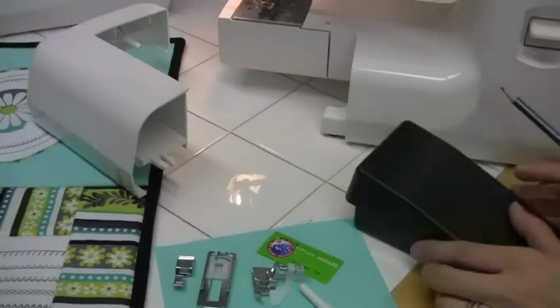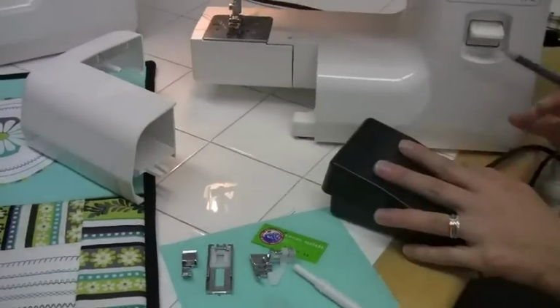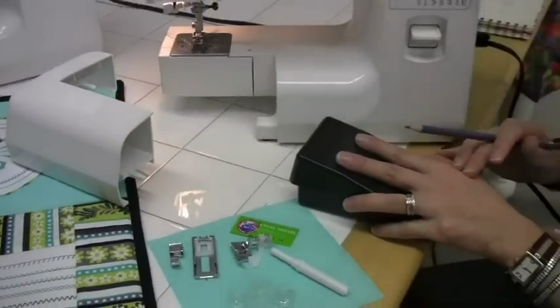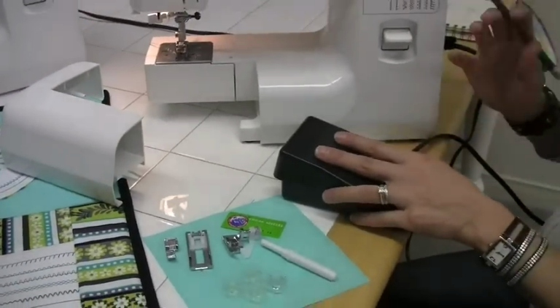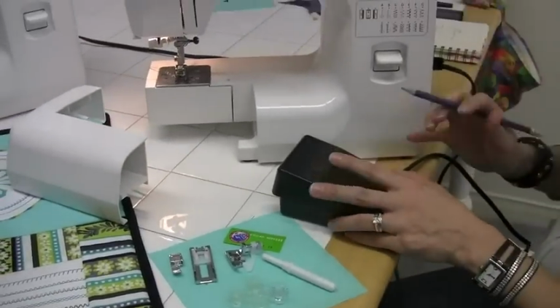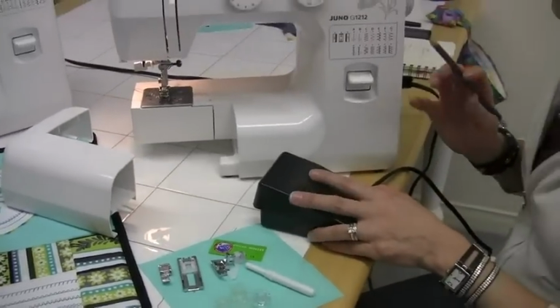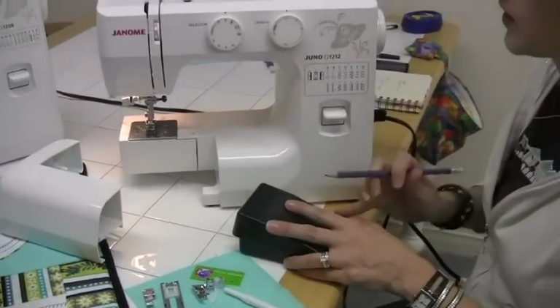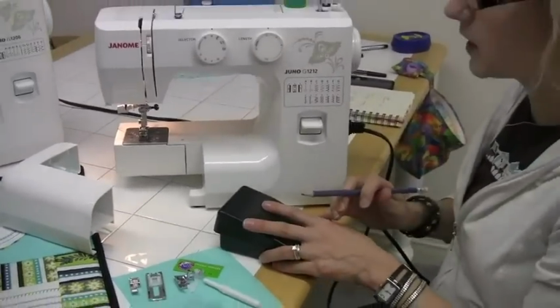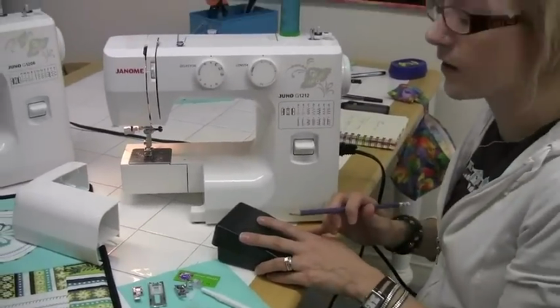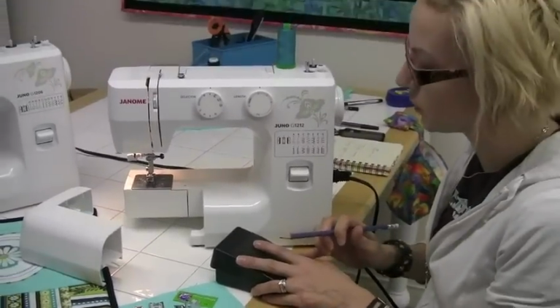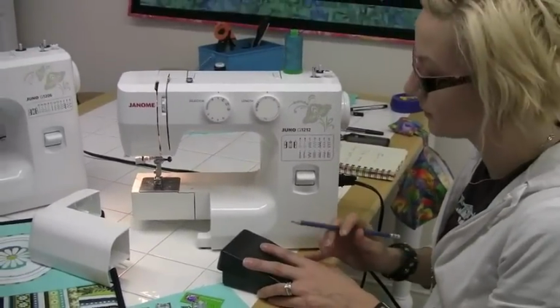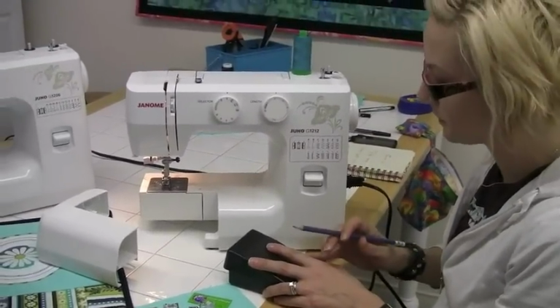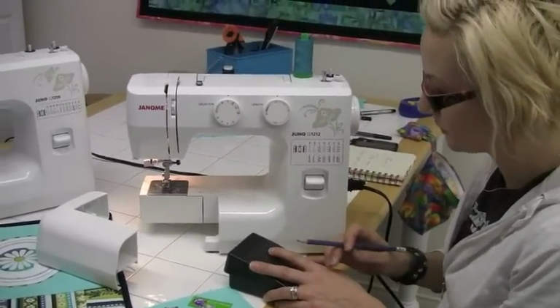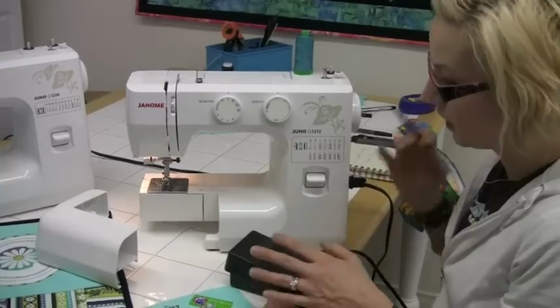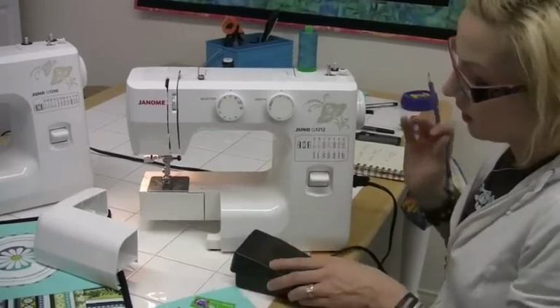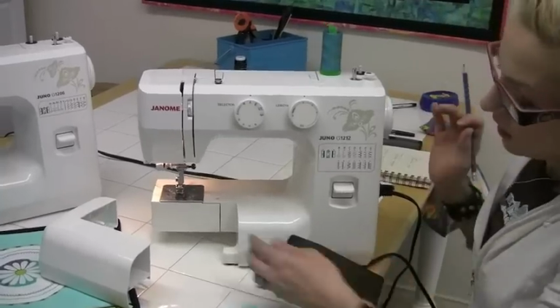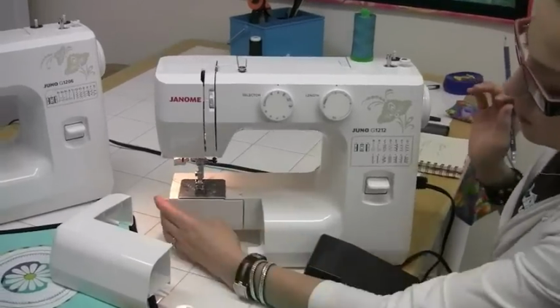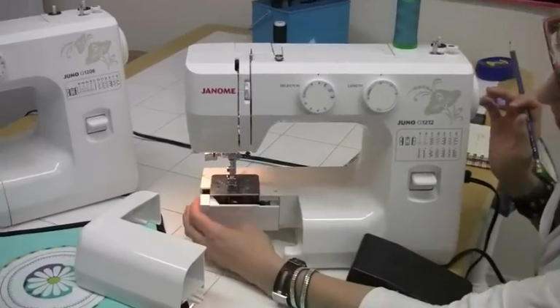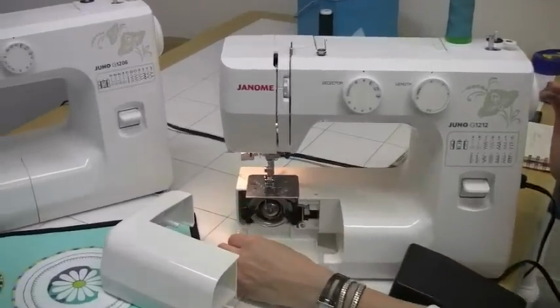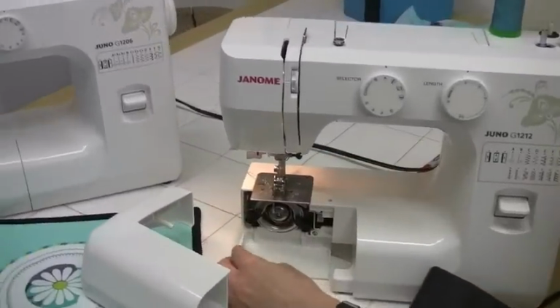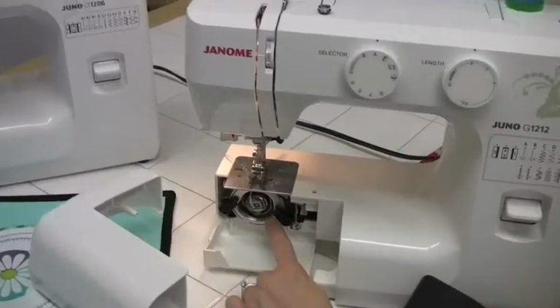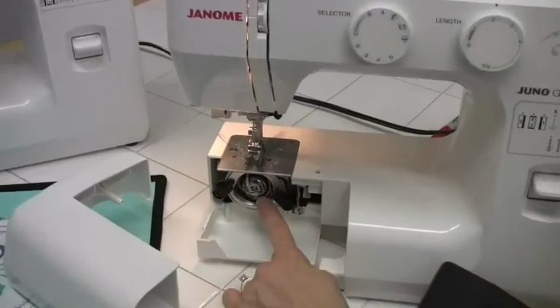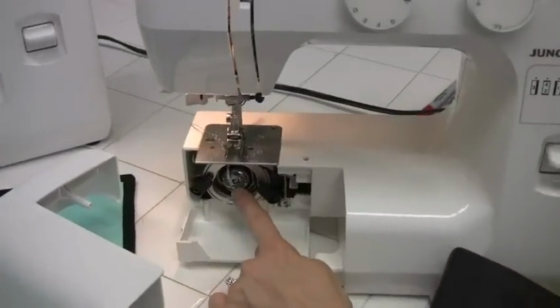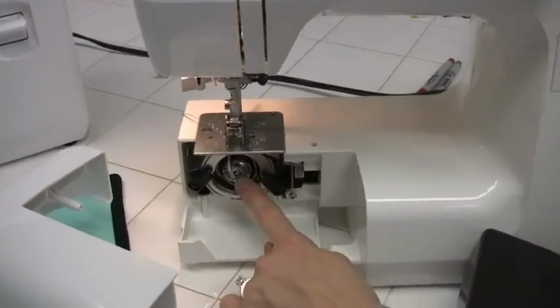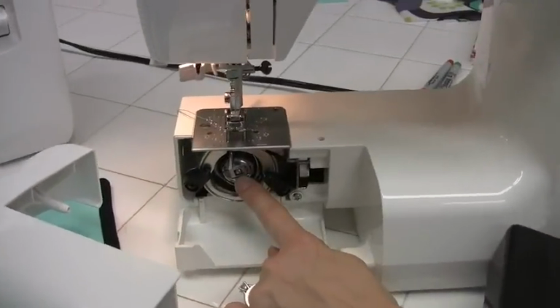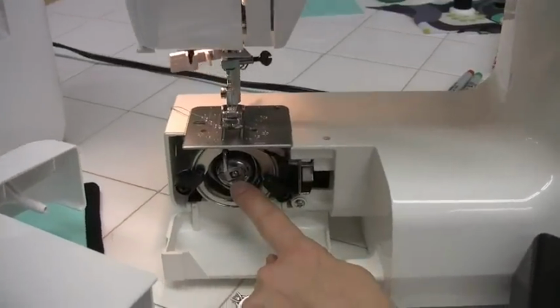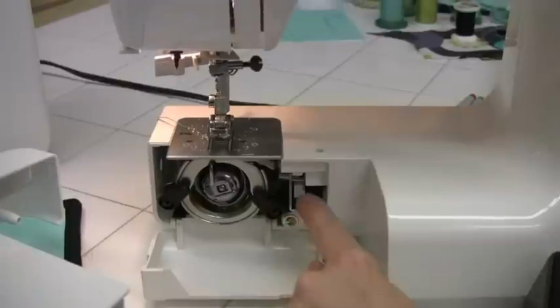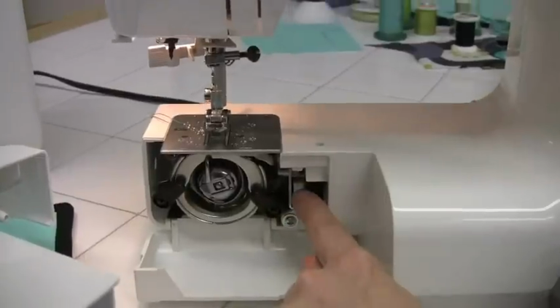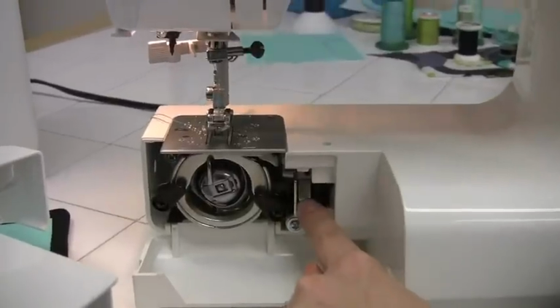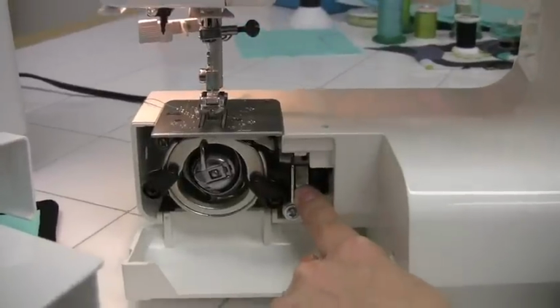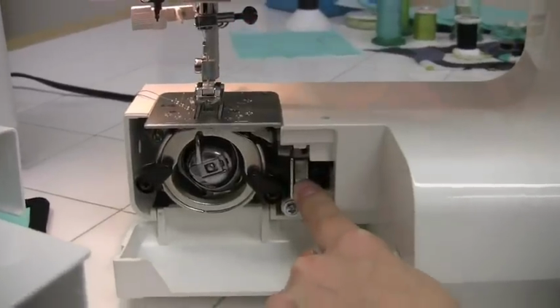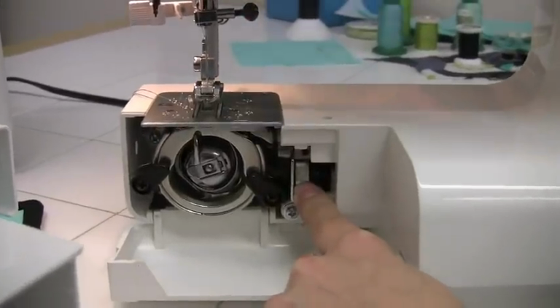Your foot control controls the speed of how fast you're sewing. Underneath we have the front load bobbin, and this is the lever for dropping your feed dogs.